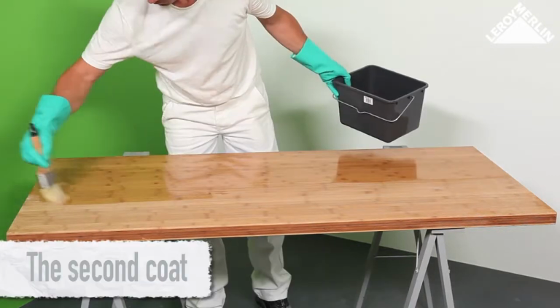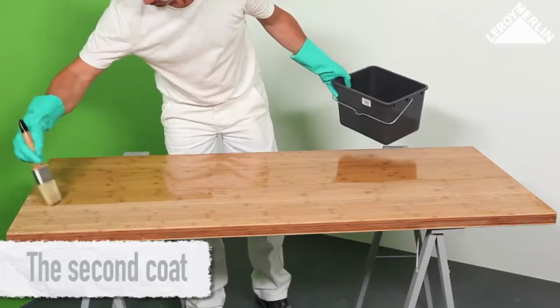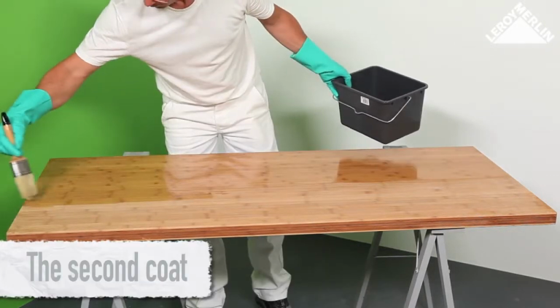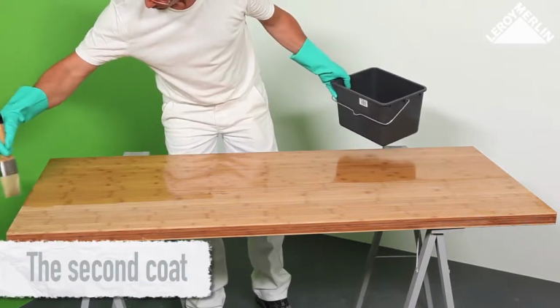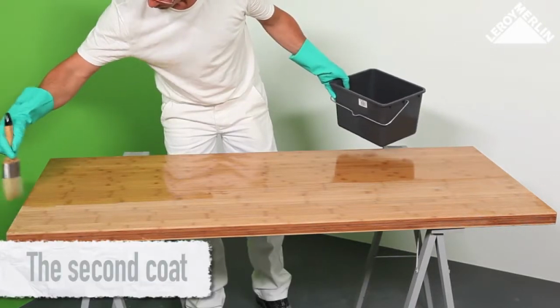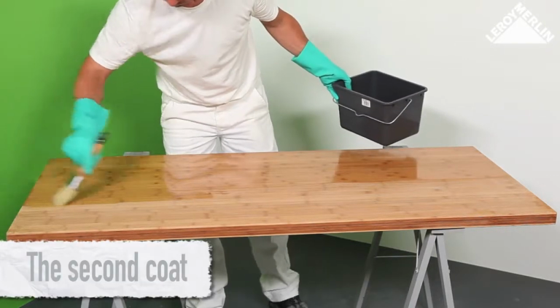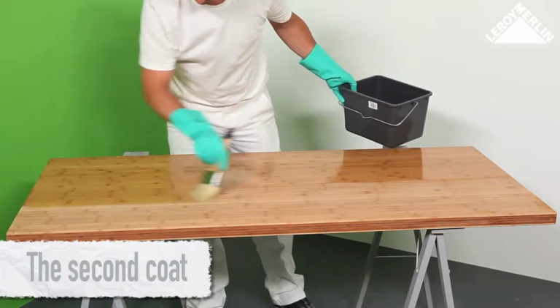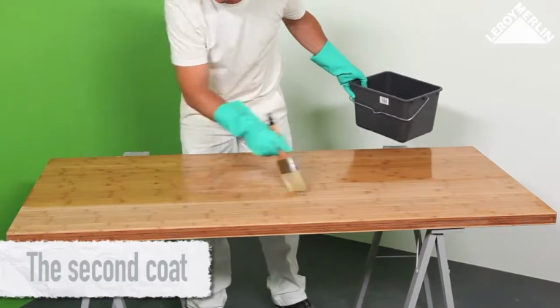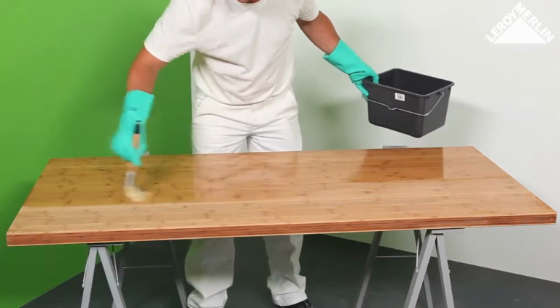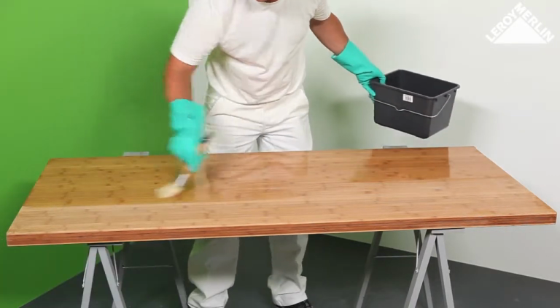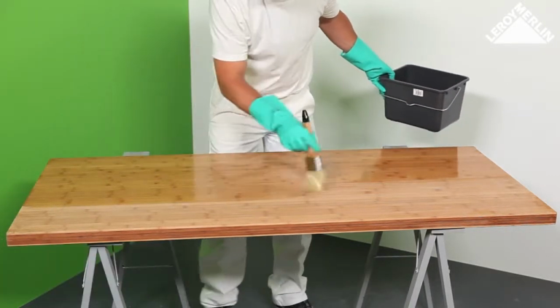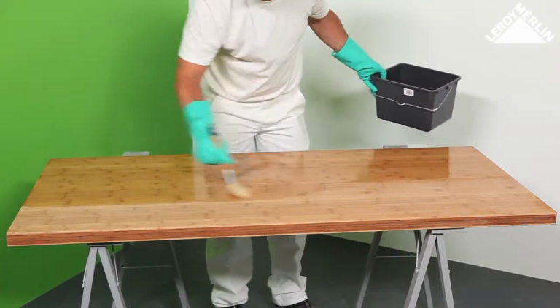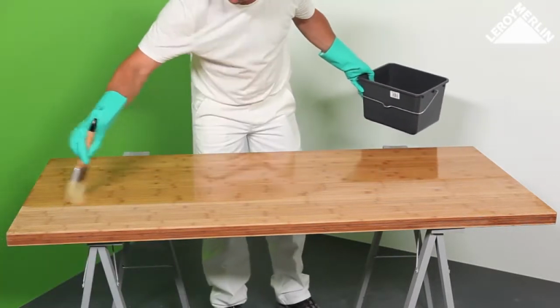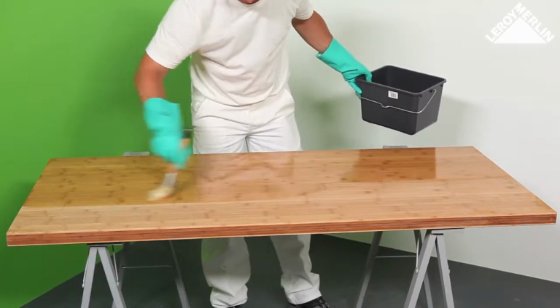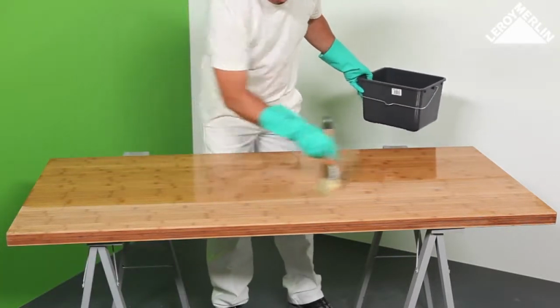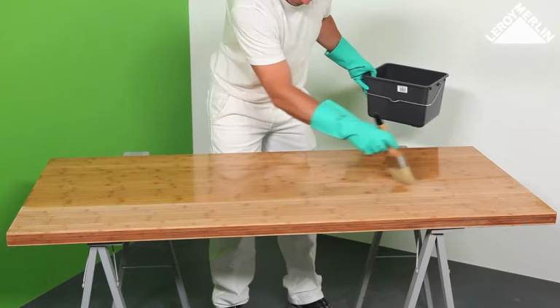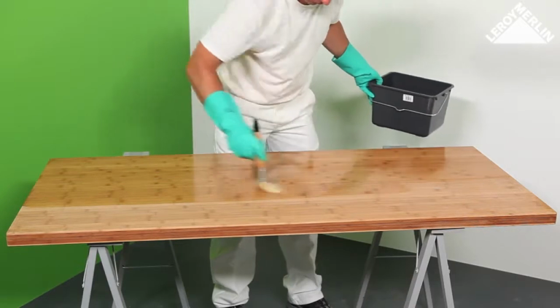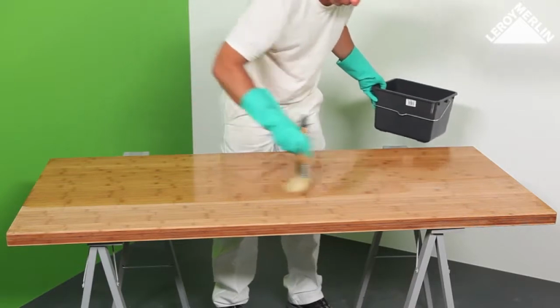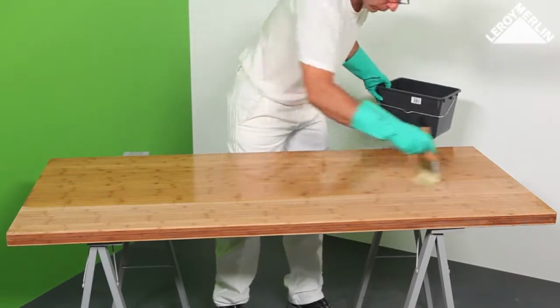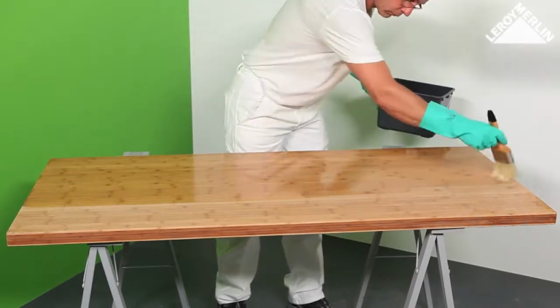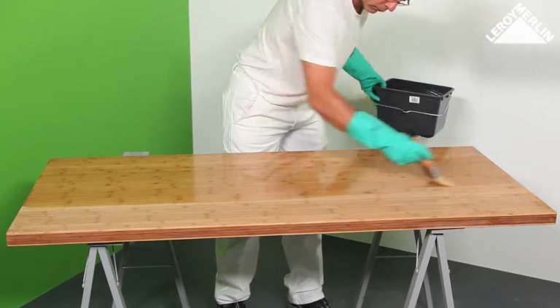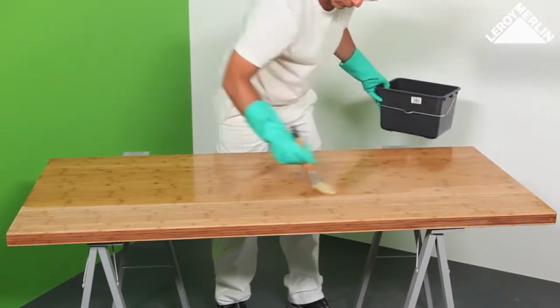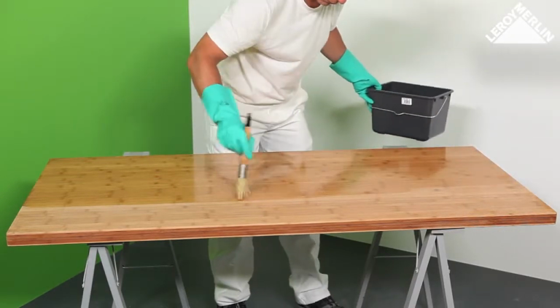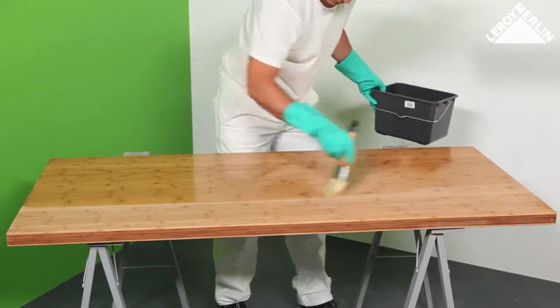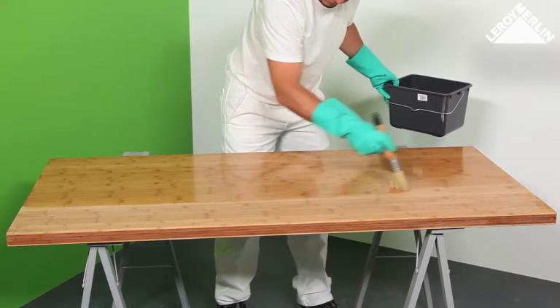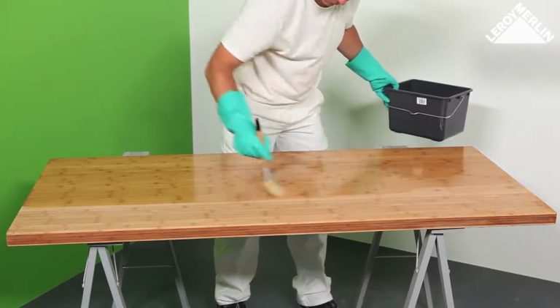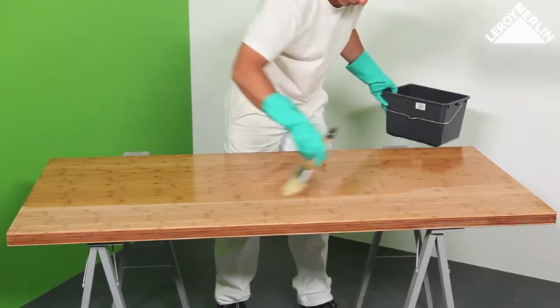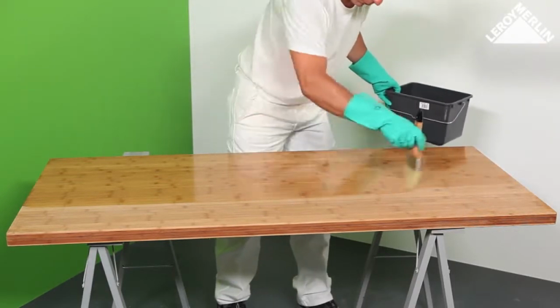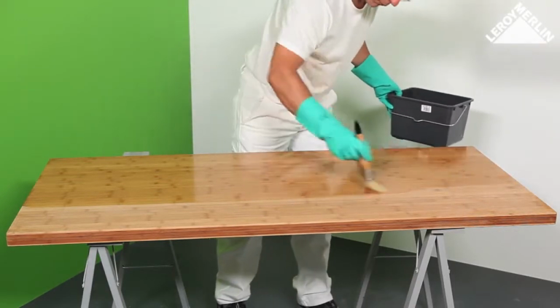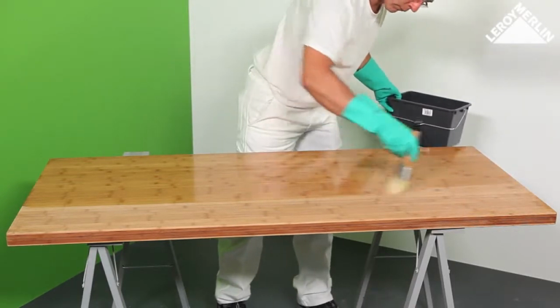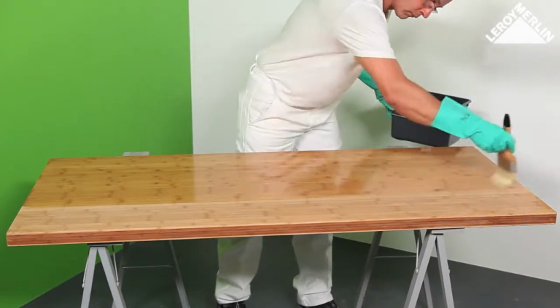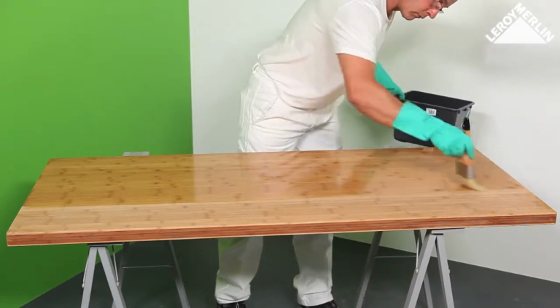The second coat: use the same method as above, making sure not to use too much wood oil. Allow to dry for 24 hours before use.